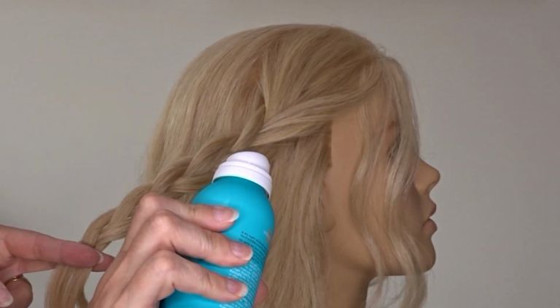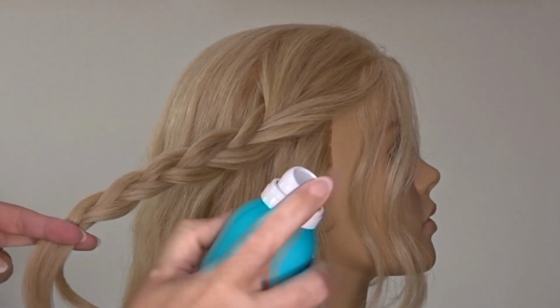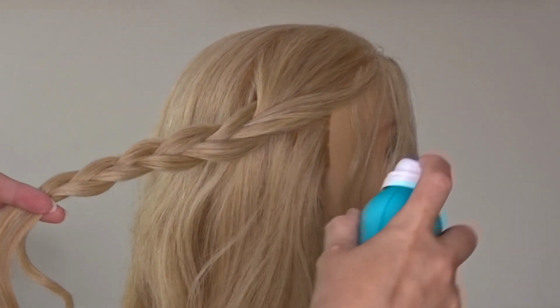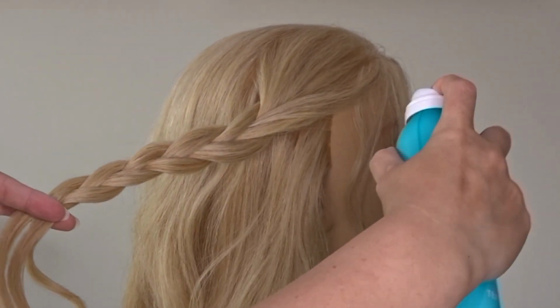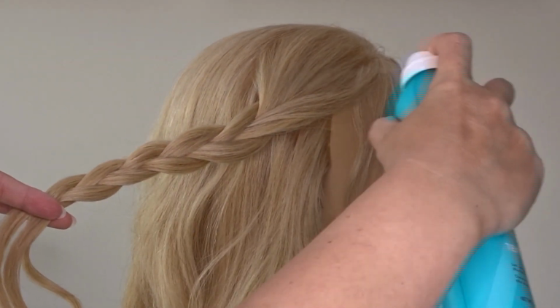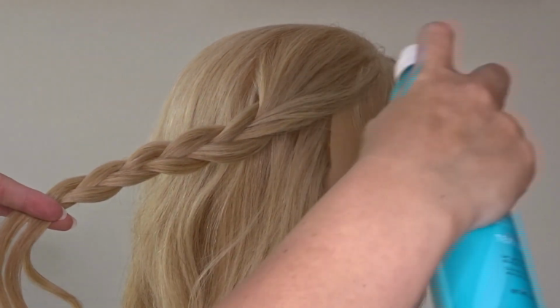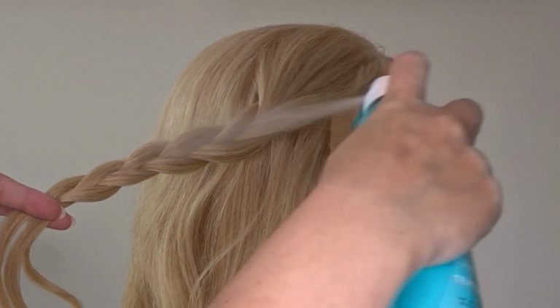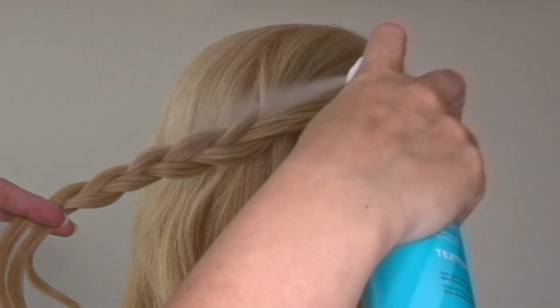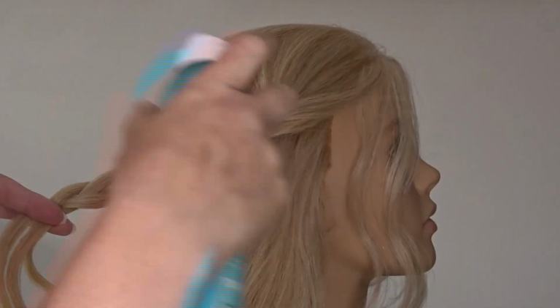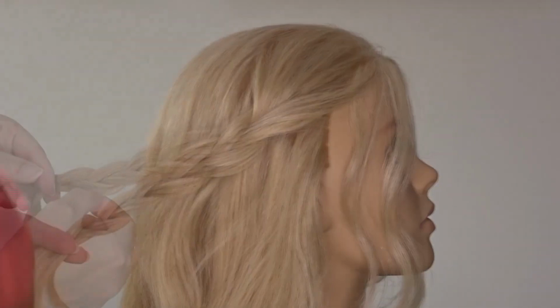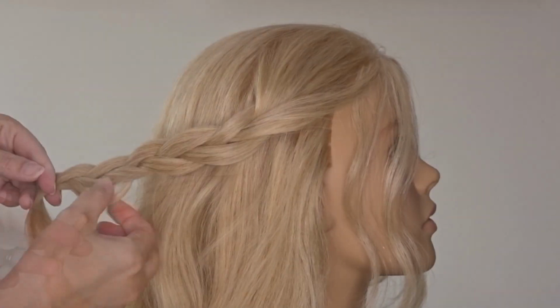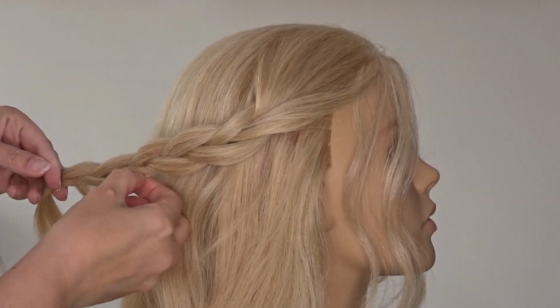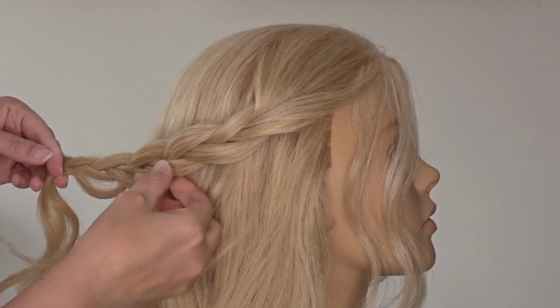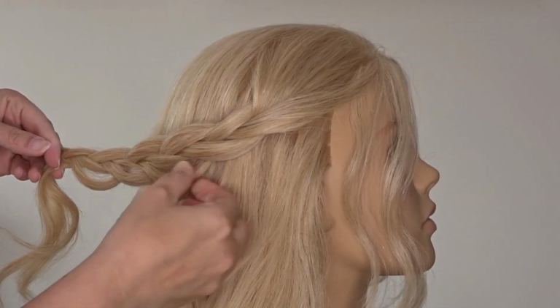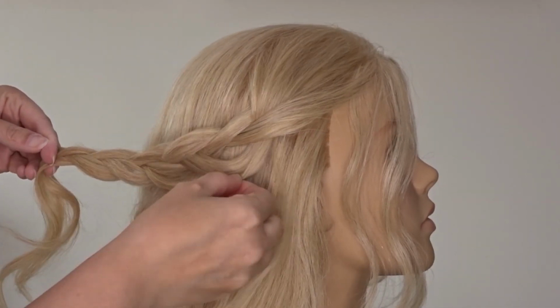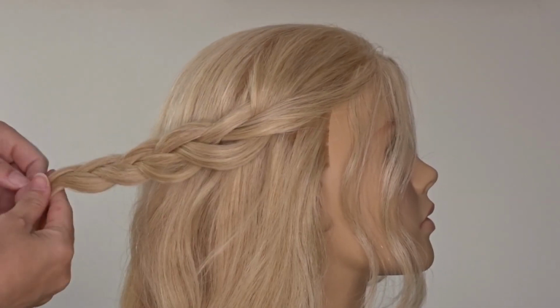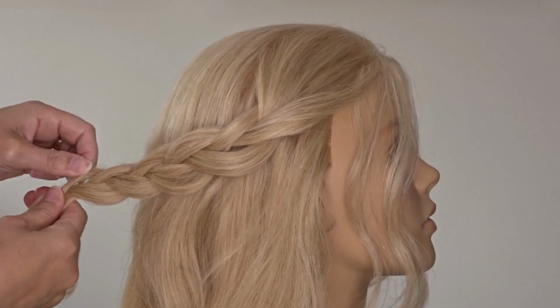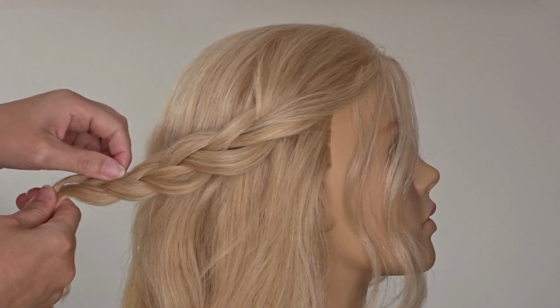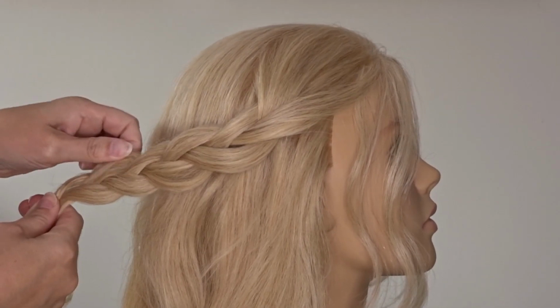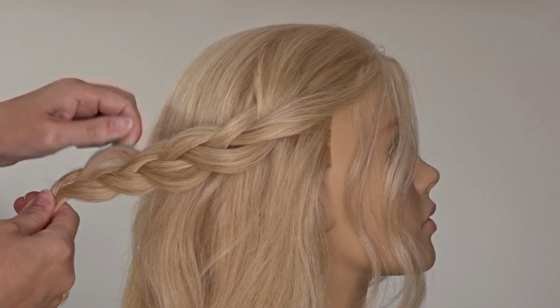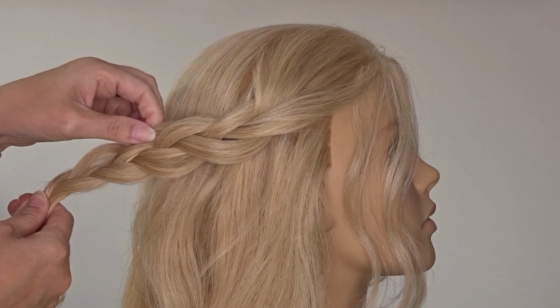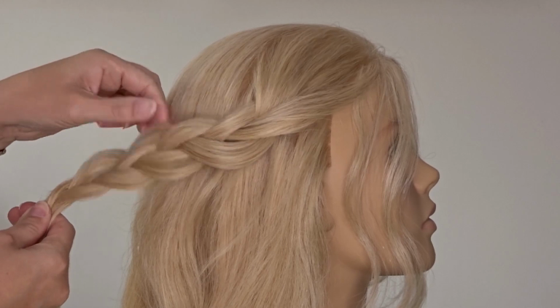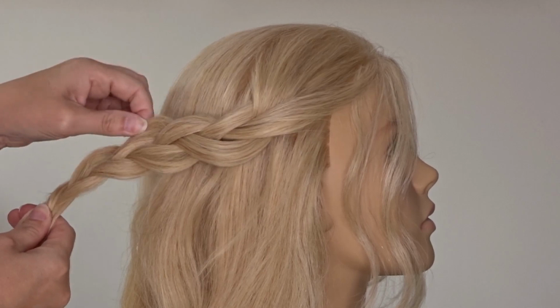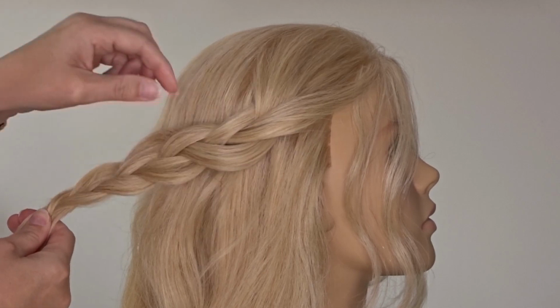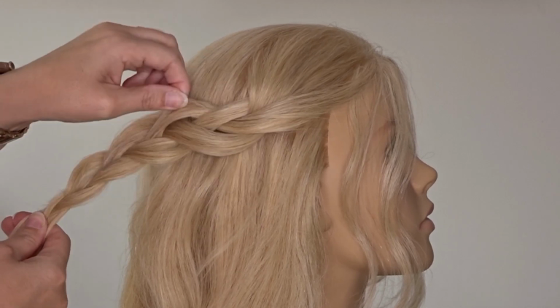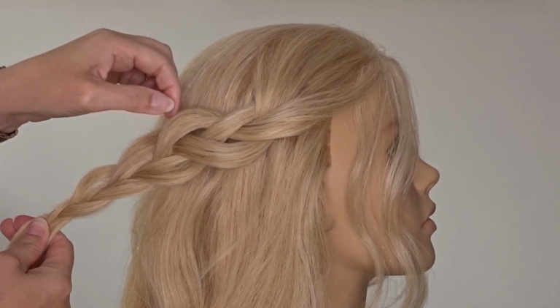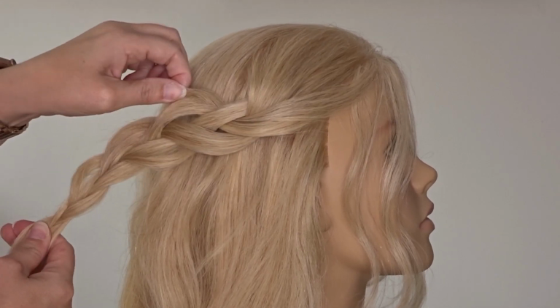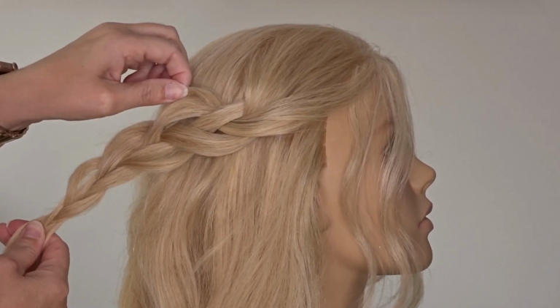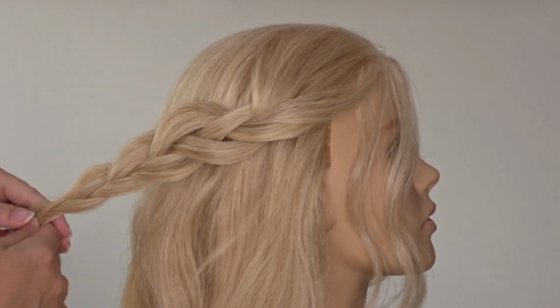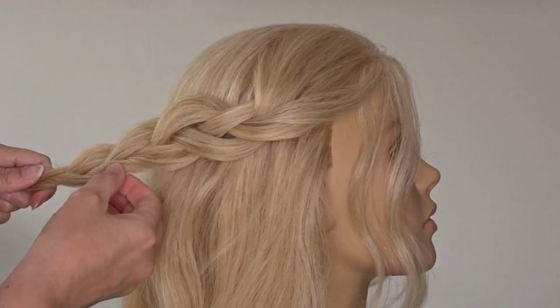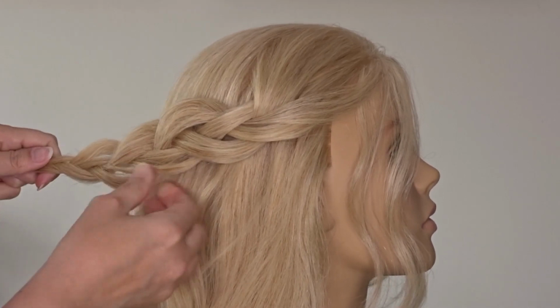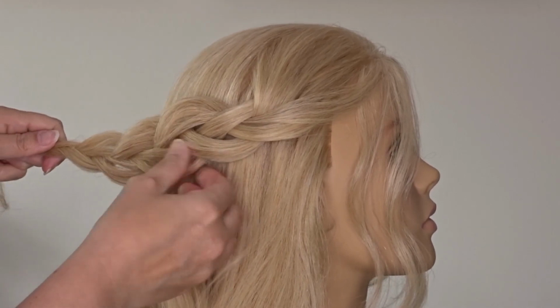Take some texture spray and apply it to the braid — I'll pop the one I'm using in the description below for you. Then use your fingers to gently pinch and pull at the edges of each of those stitches of the braid to make it nice and voluminous.